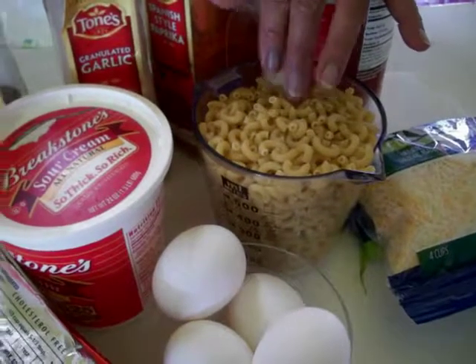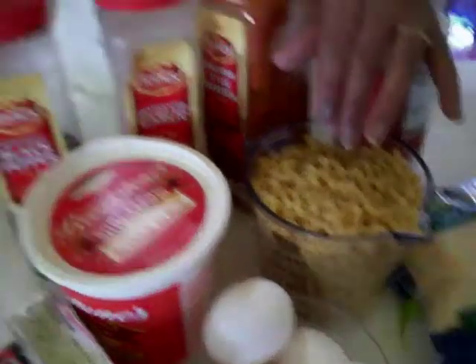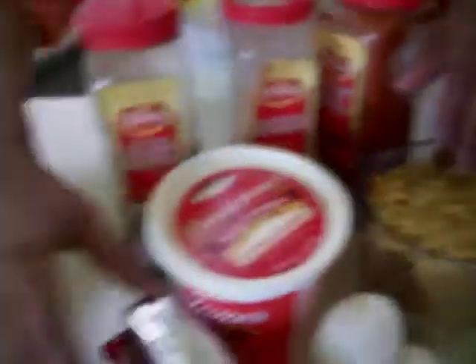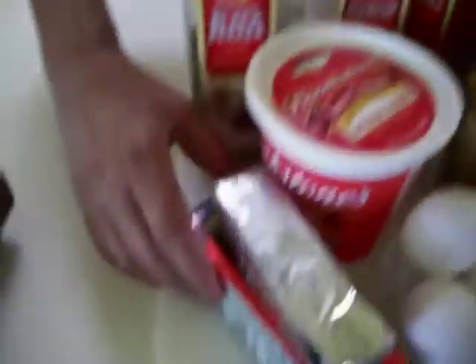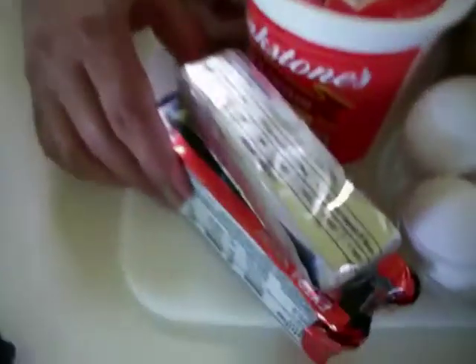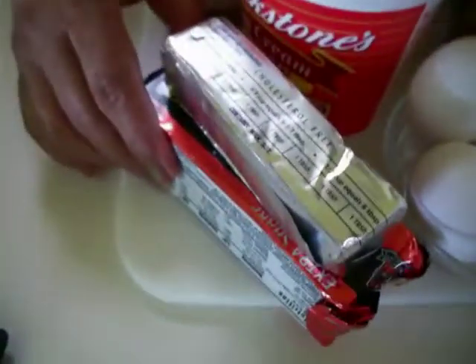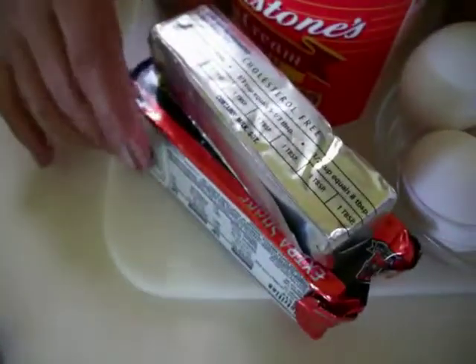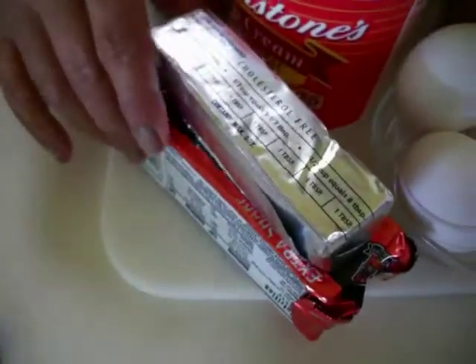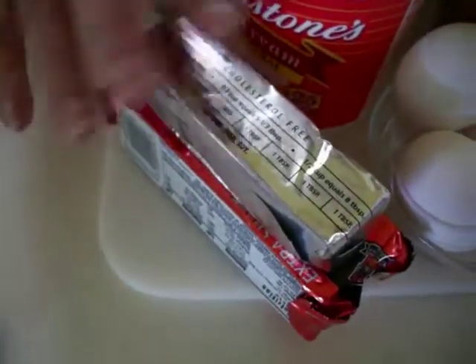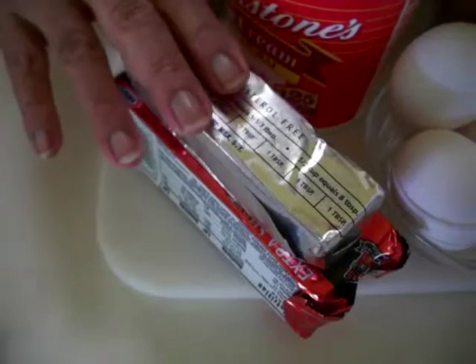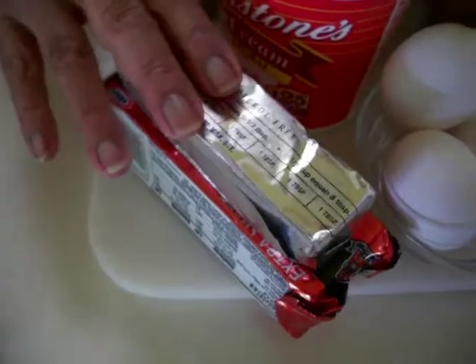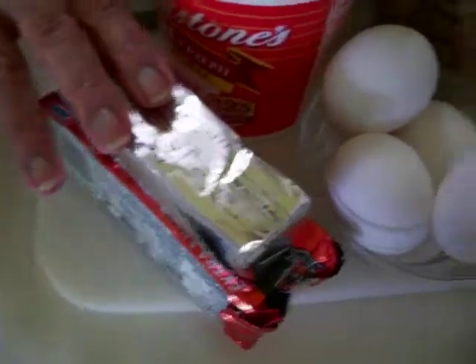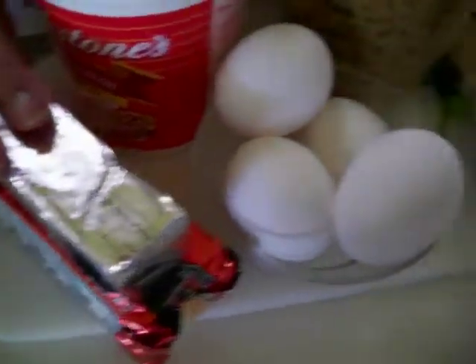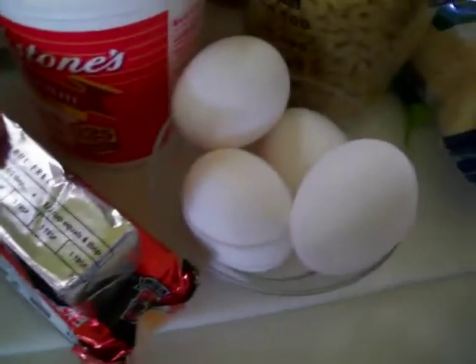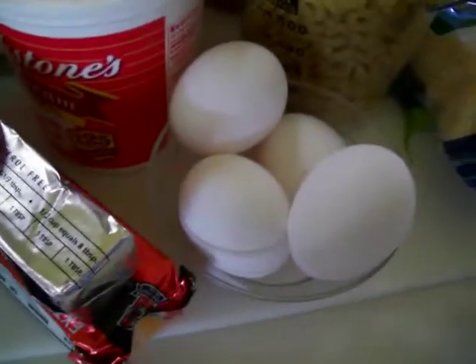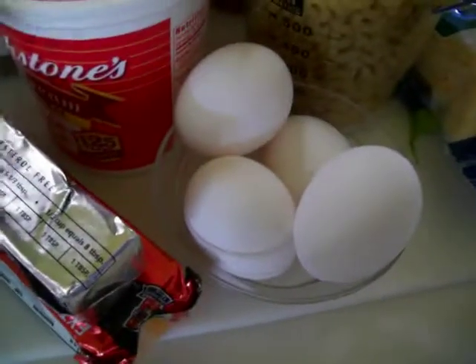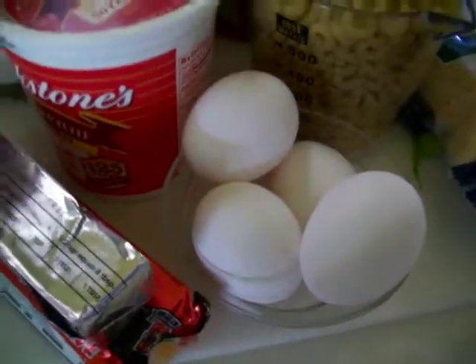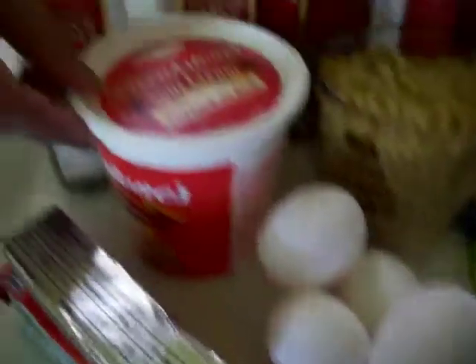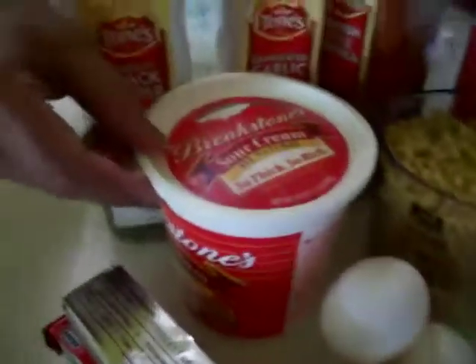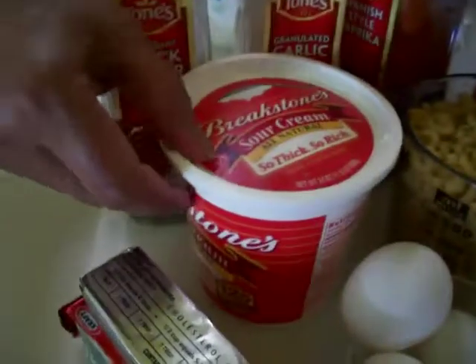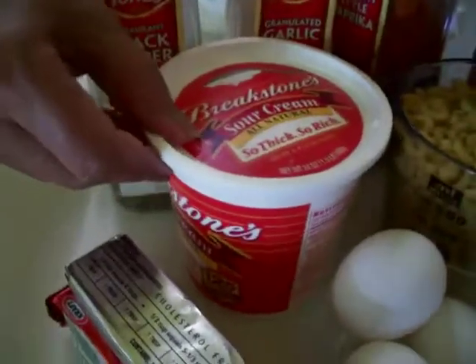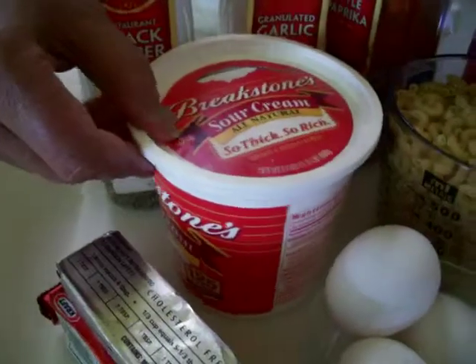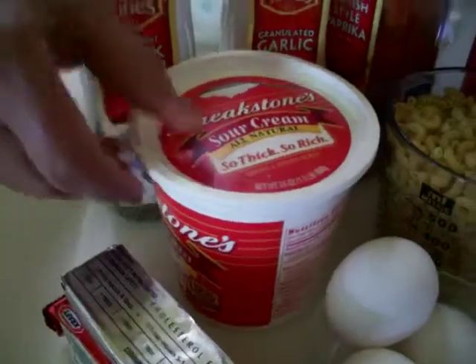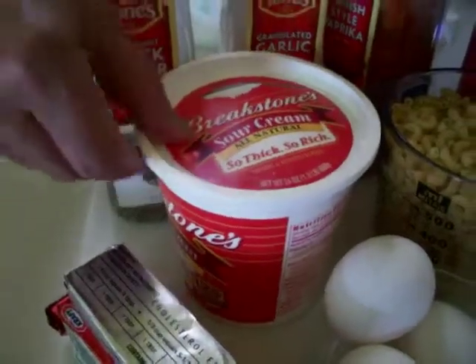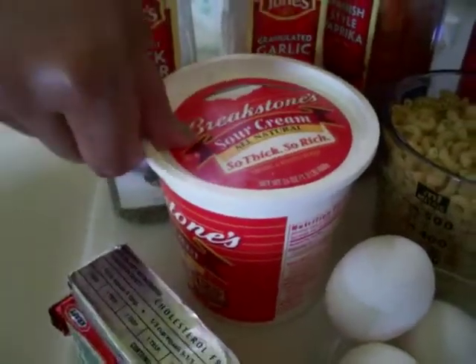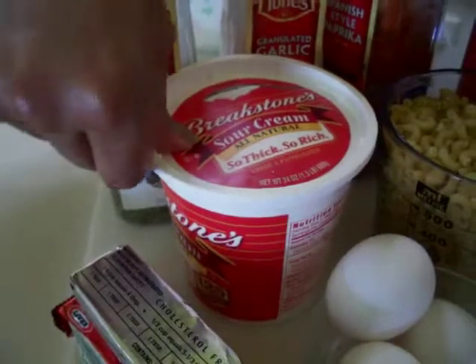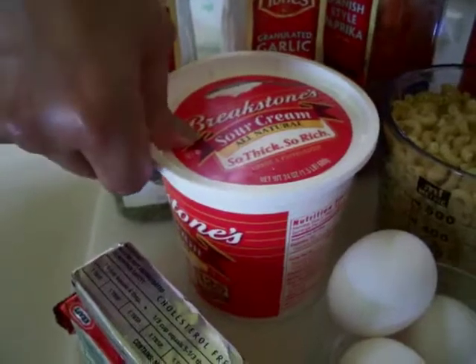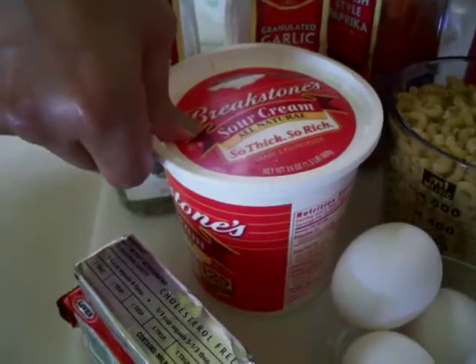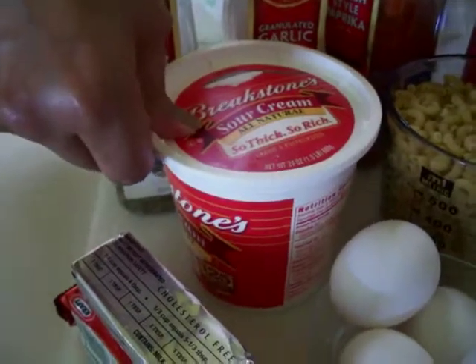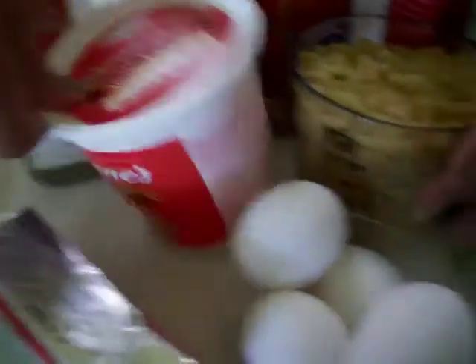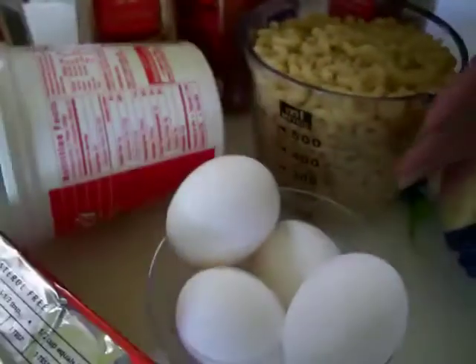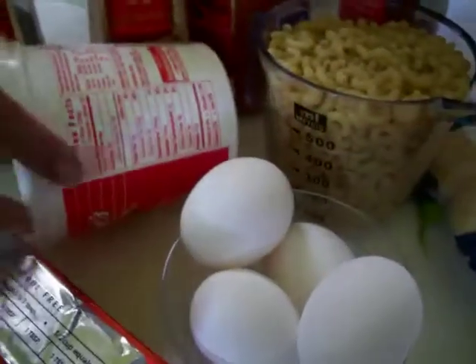I use some sharp cheese, some butter, margarine, a little sour cream. I use about maybe a half a cup of sour cream. It's about four eggs.